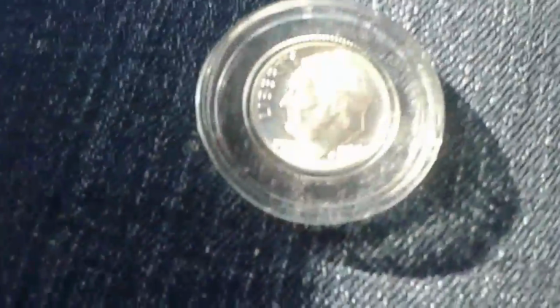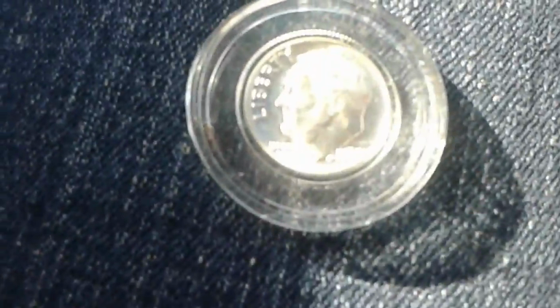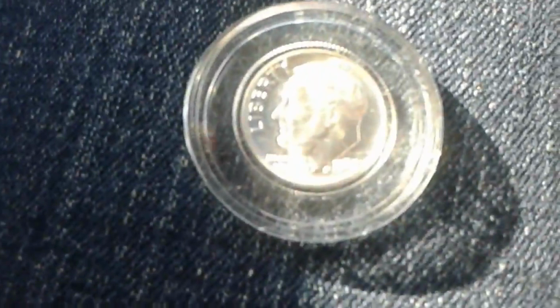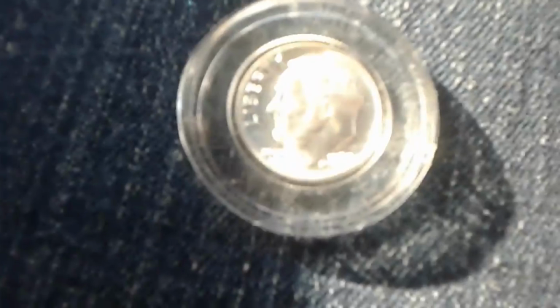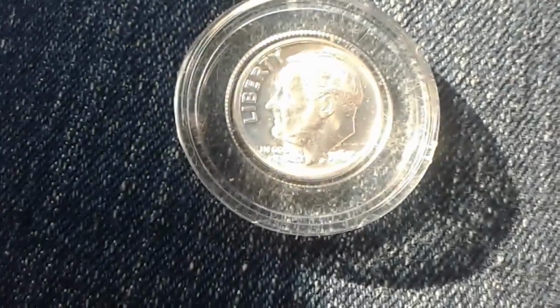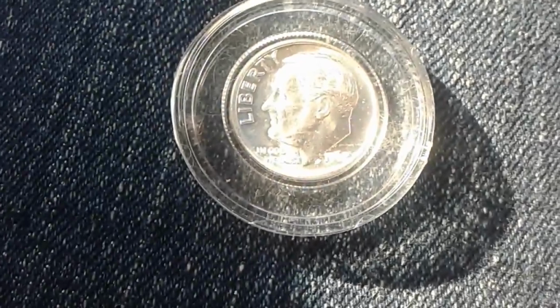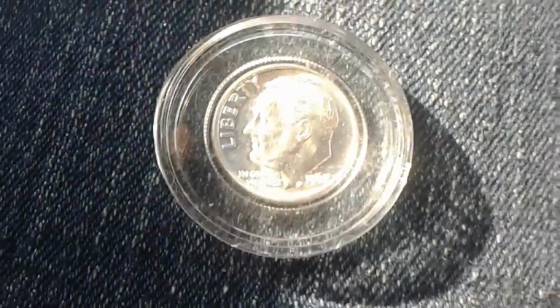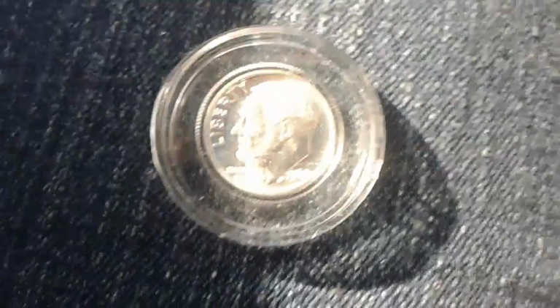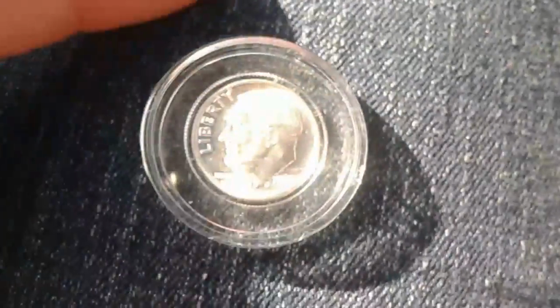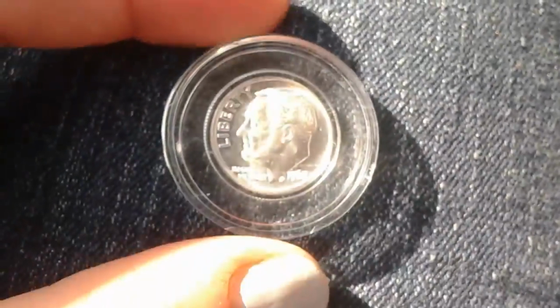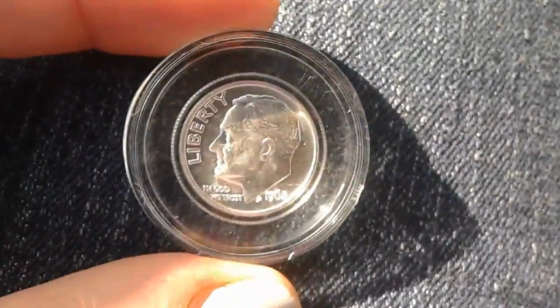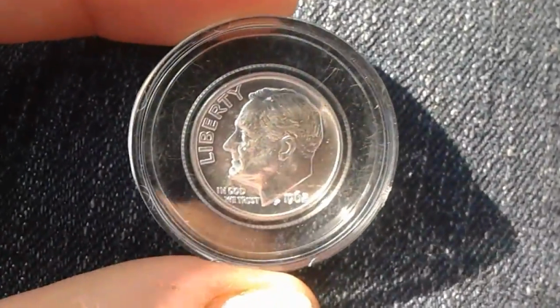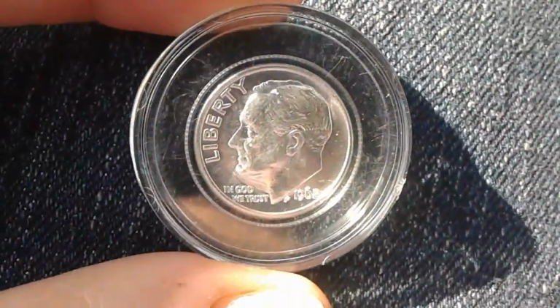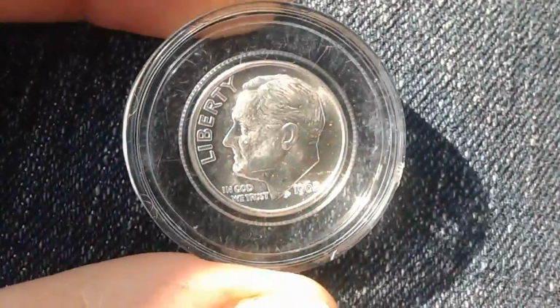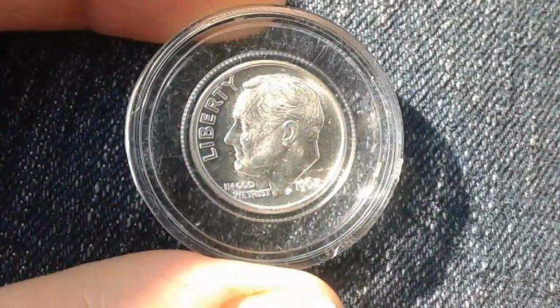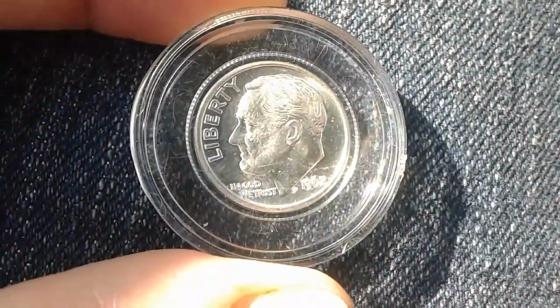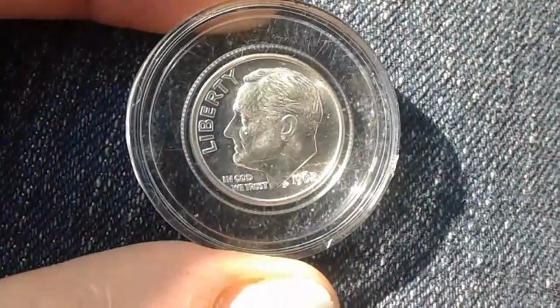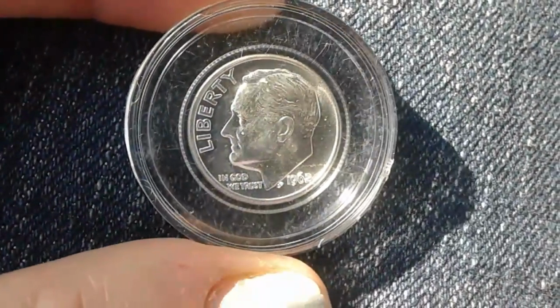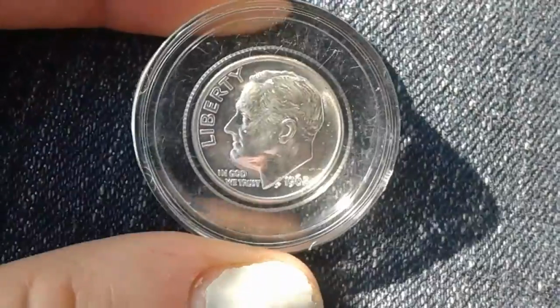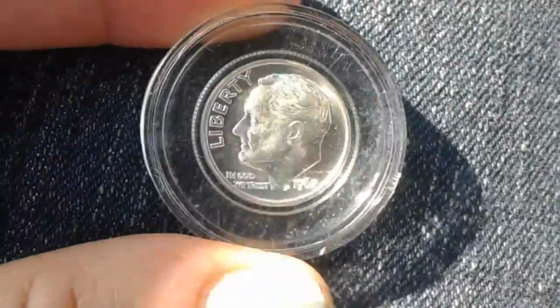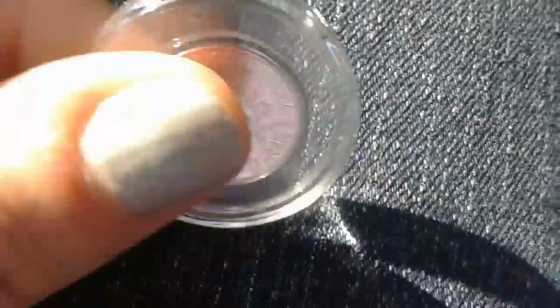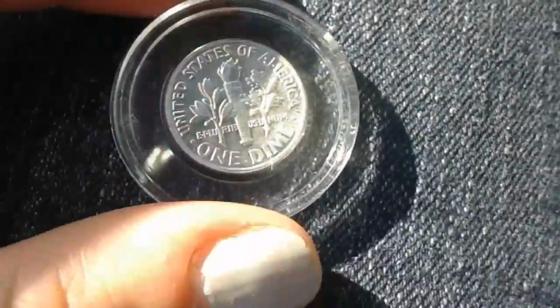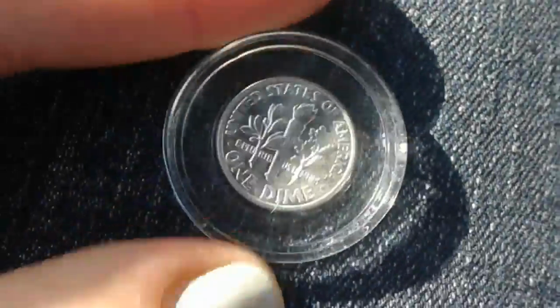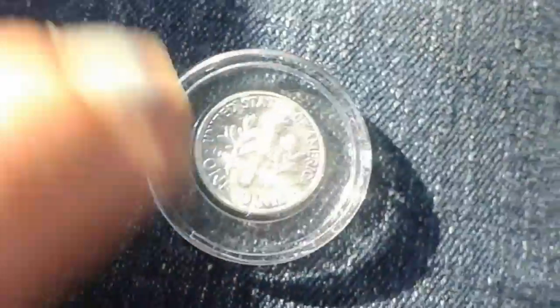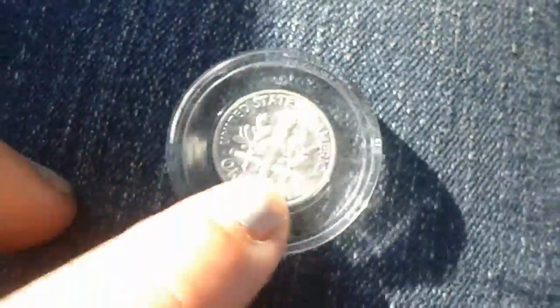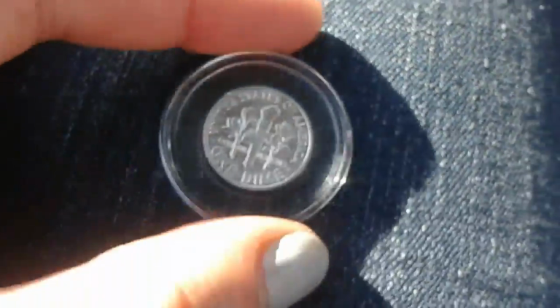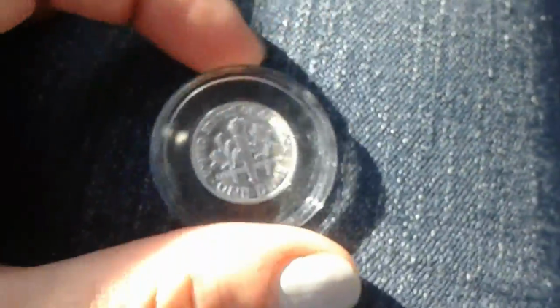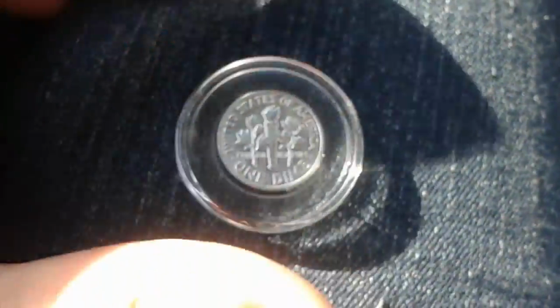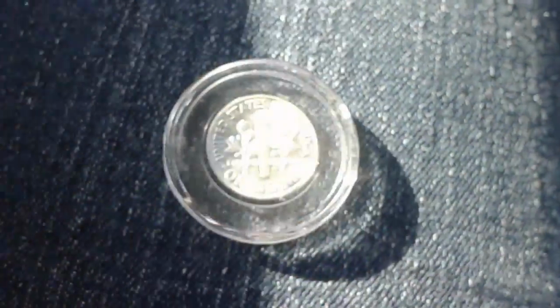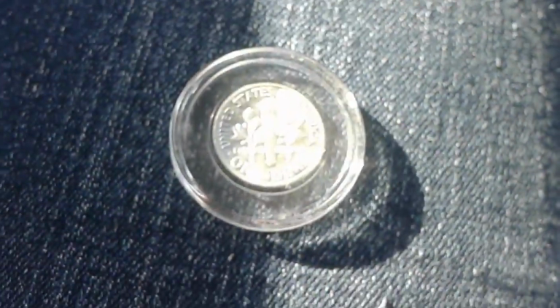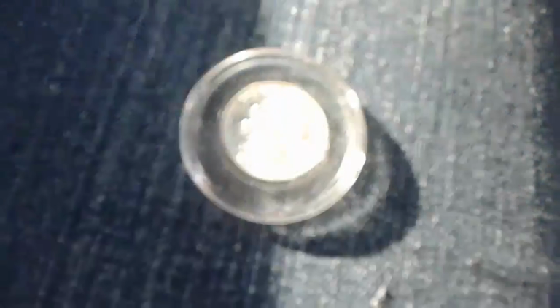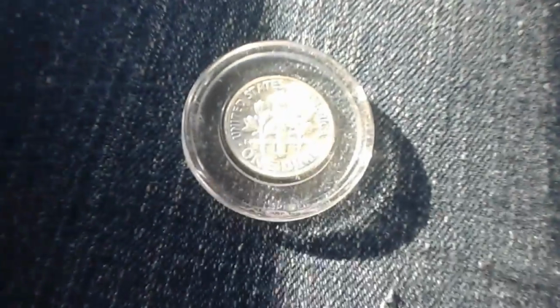Eric said that this was a mint state — let me see if I can get a little closer. It's beautiful, and I love this little capsule. Now Eric wants to go get some for our dimes.